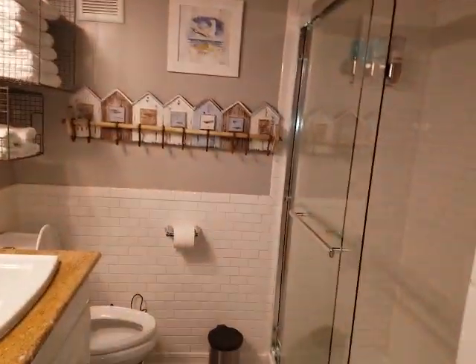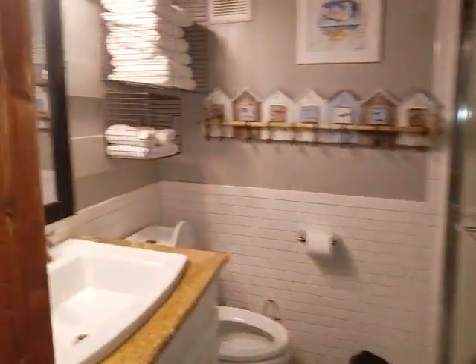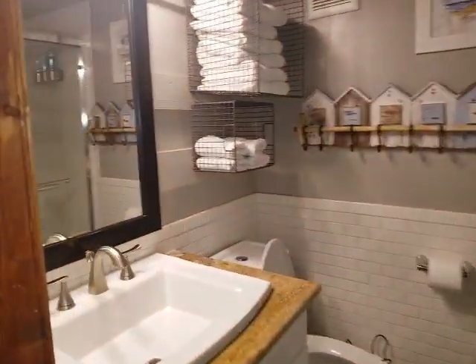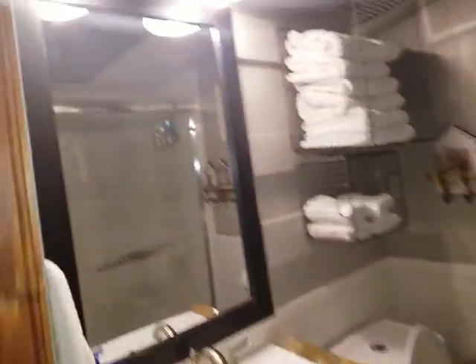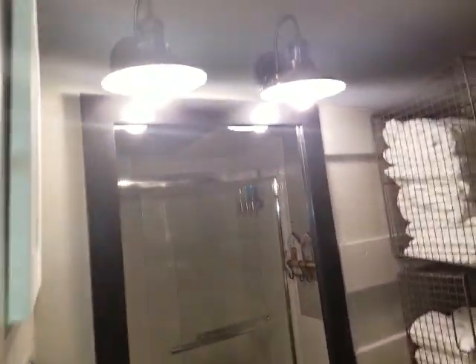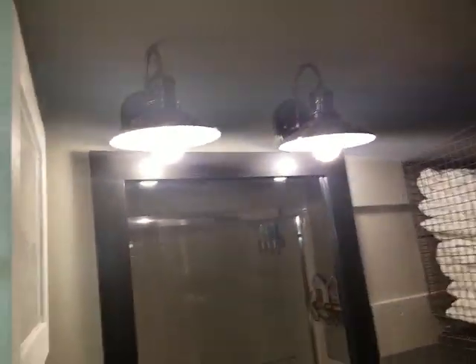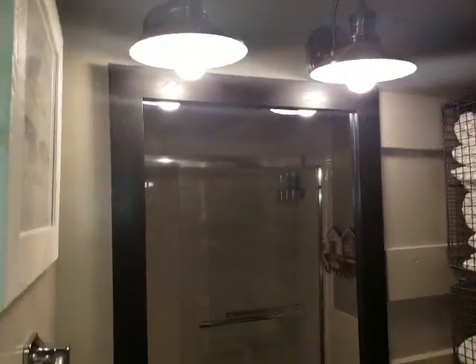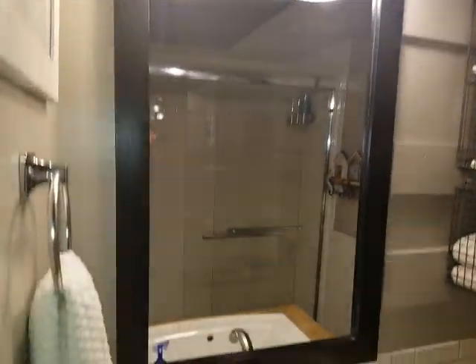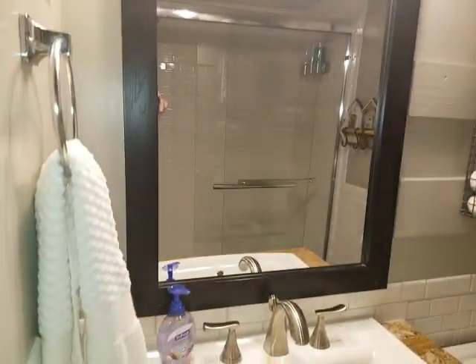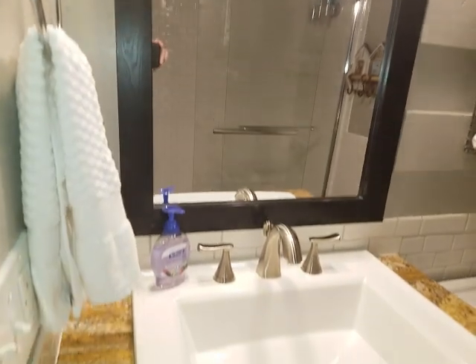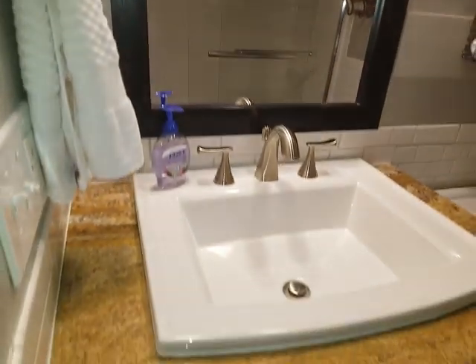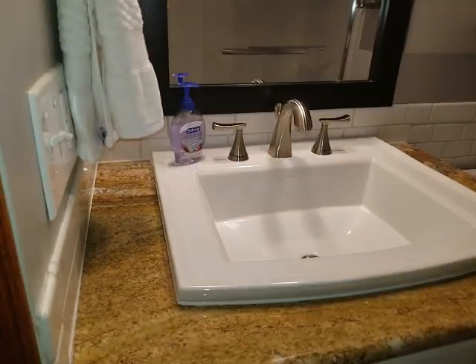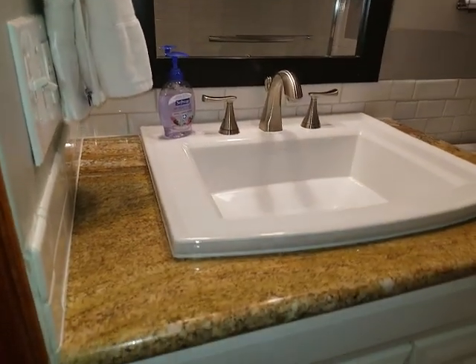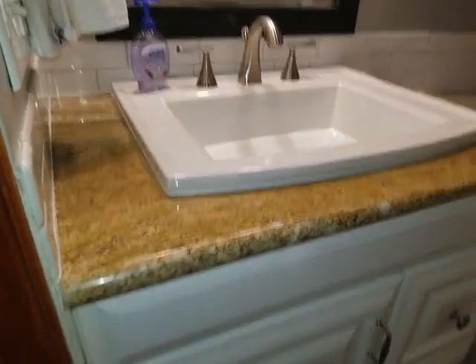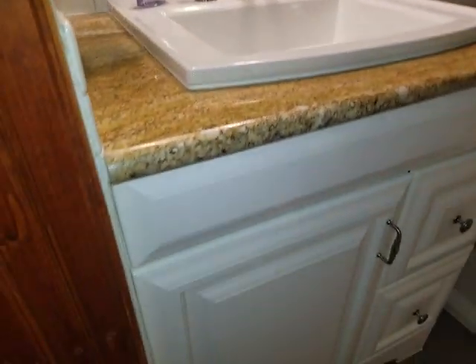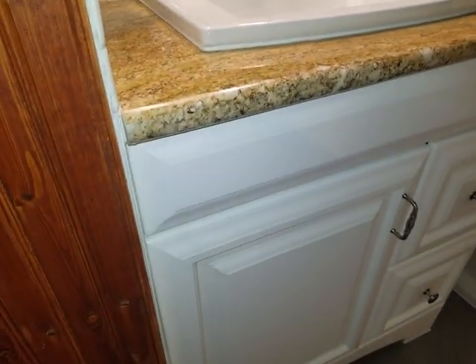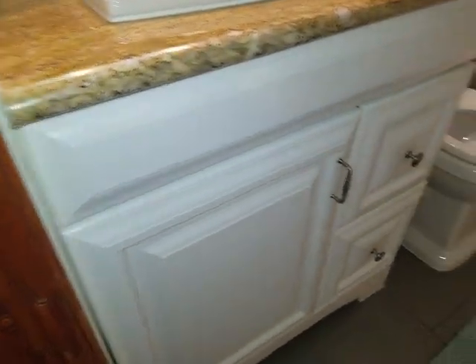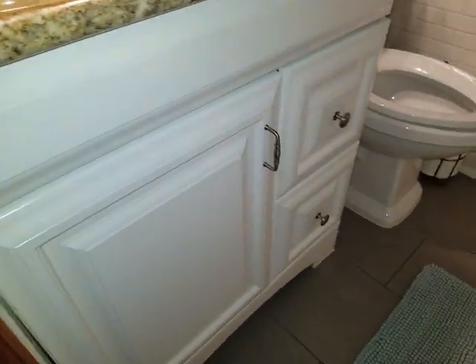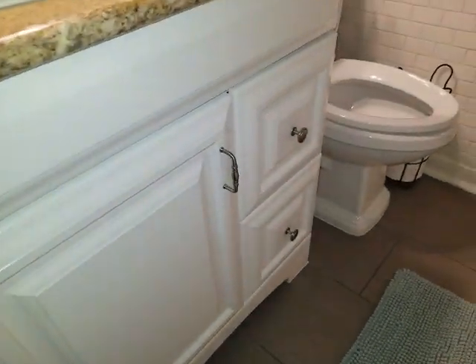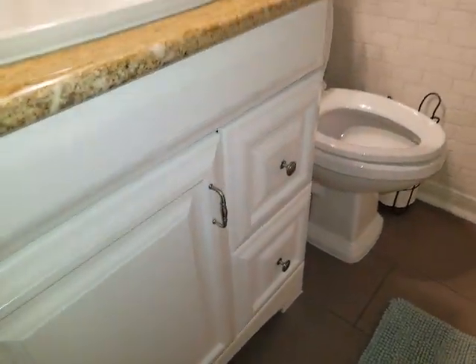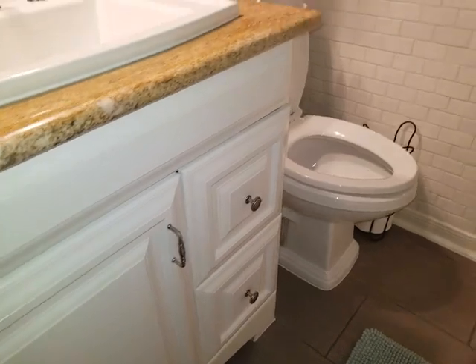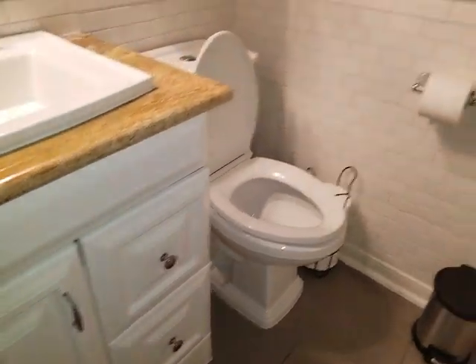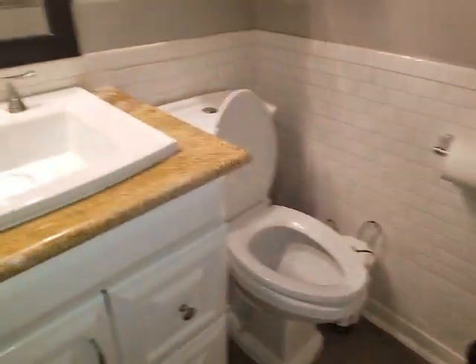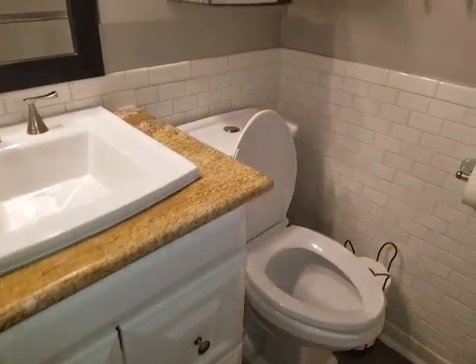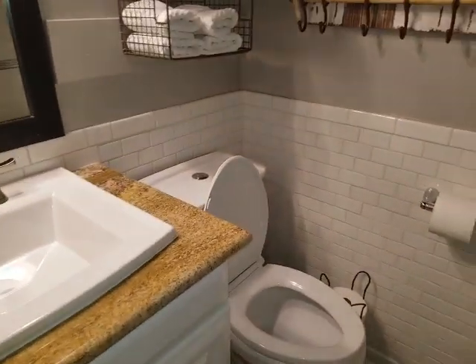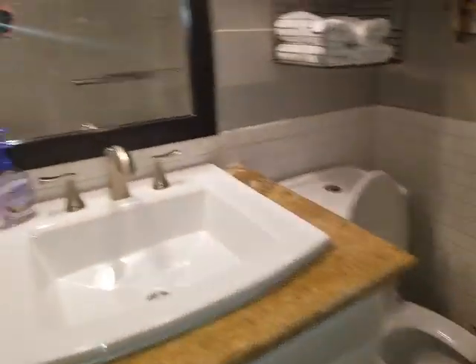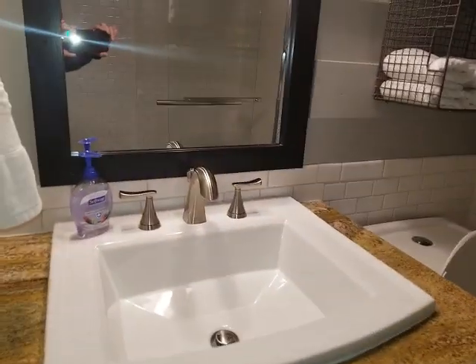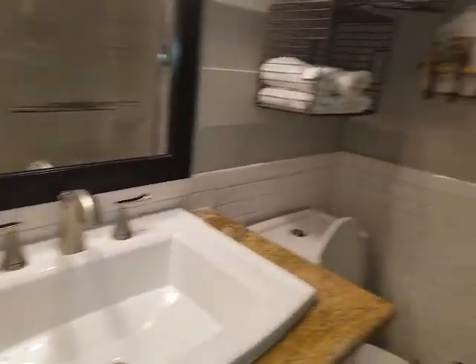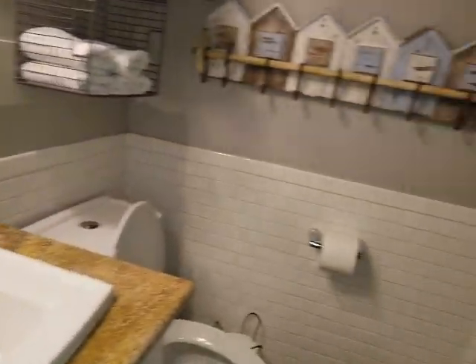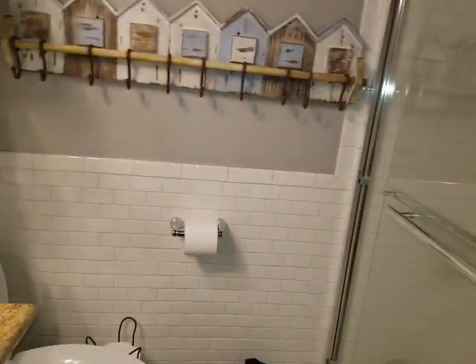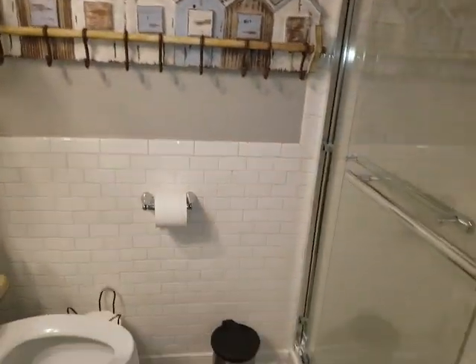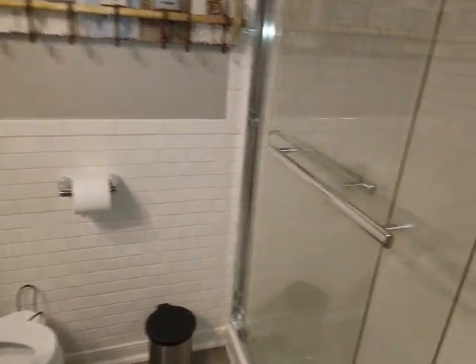In the bathroom you've got nice lights, a mirror, granite countertop, oversized sink, under-sink storage. You've got your Toto toilet. The white subway tile goes all the way around the bathroom.